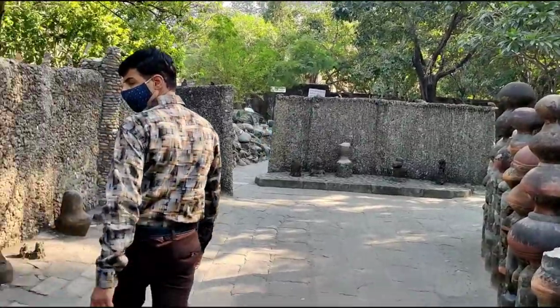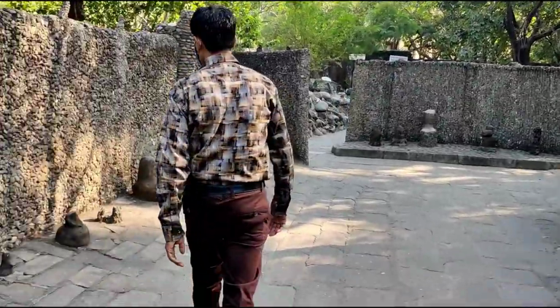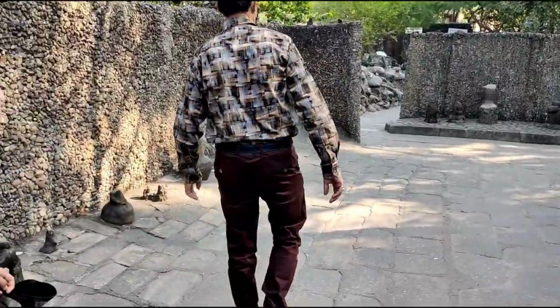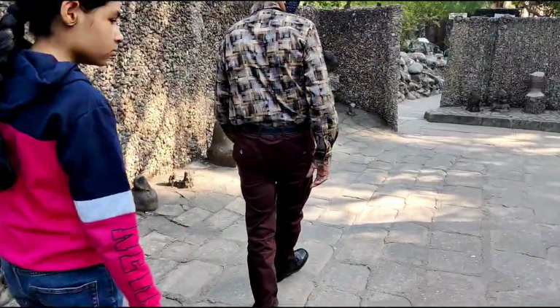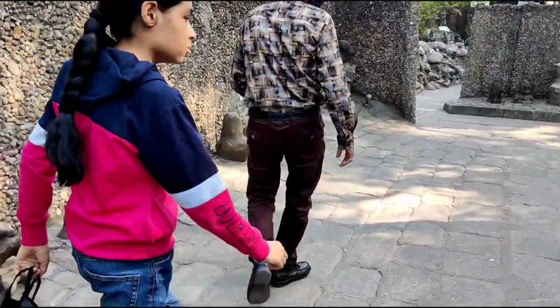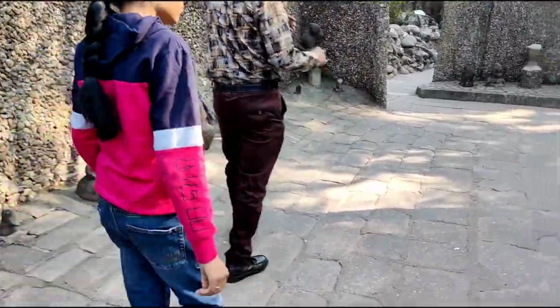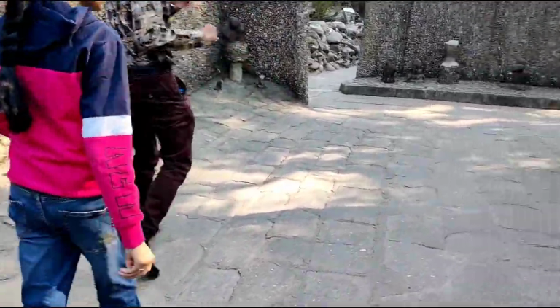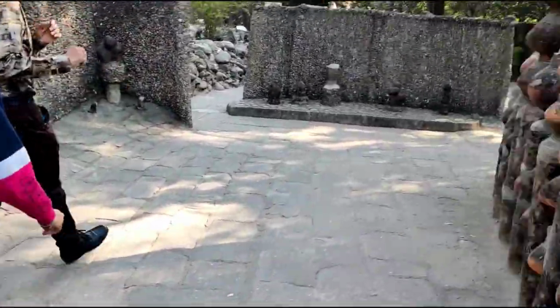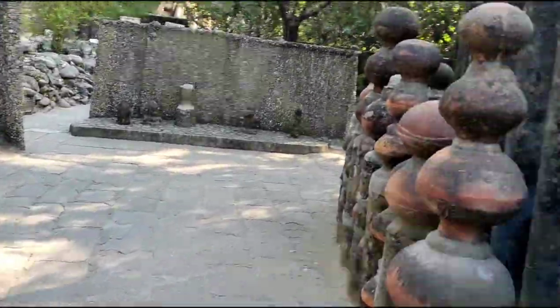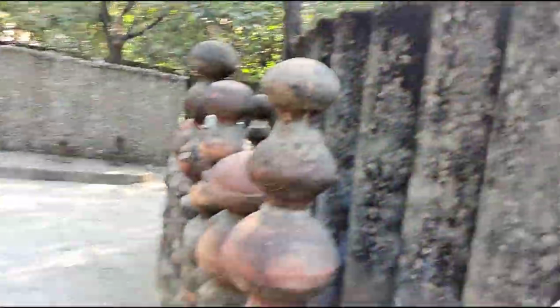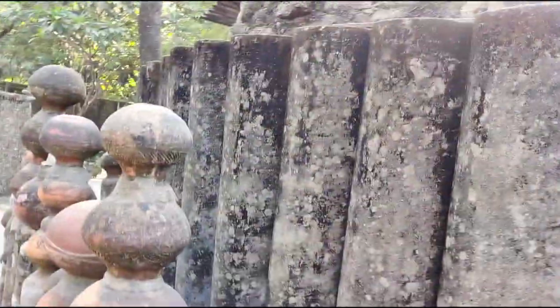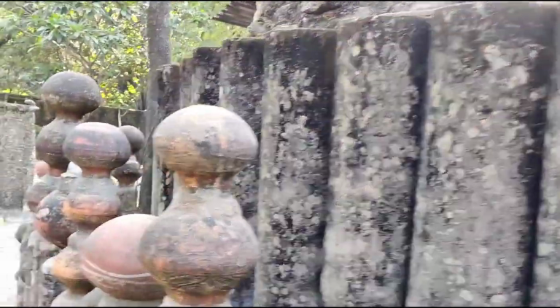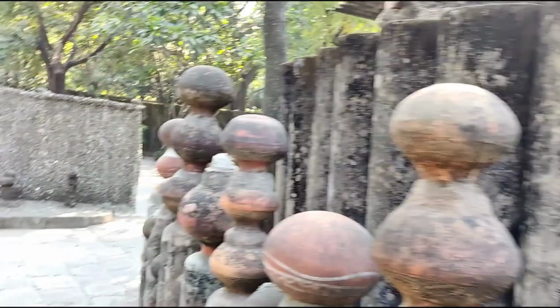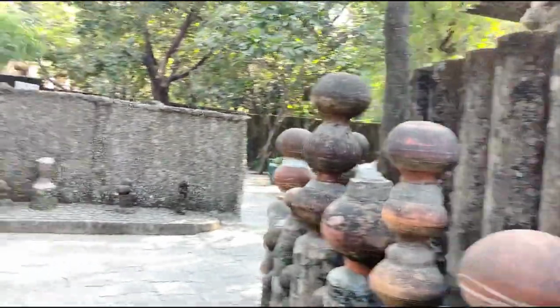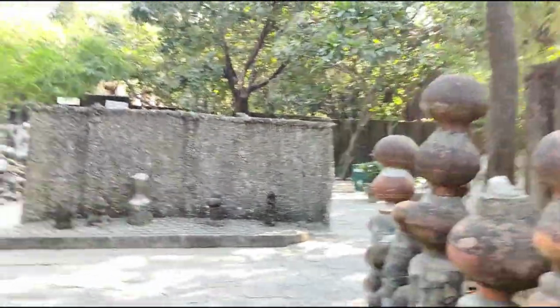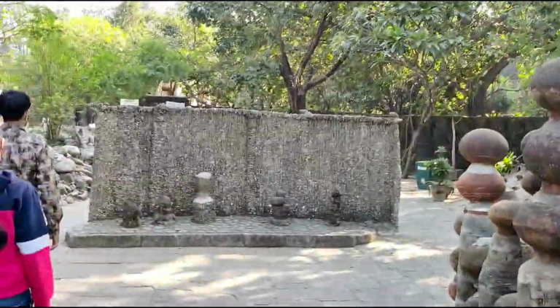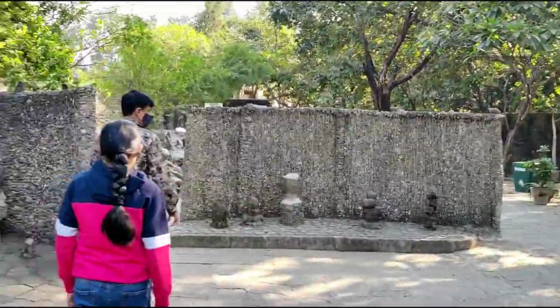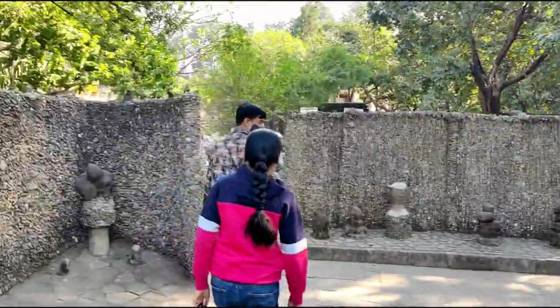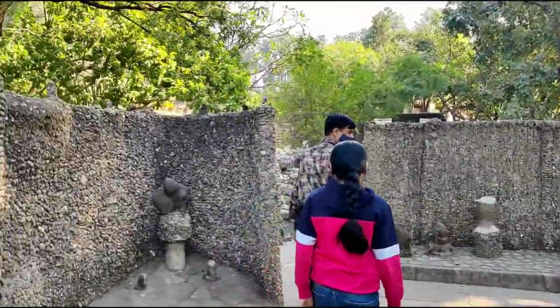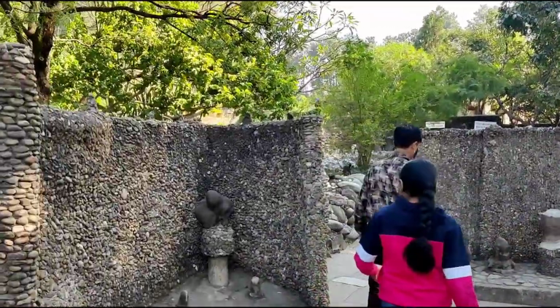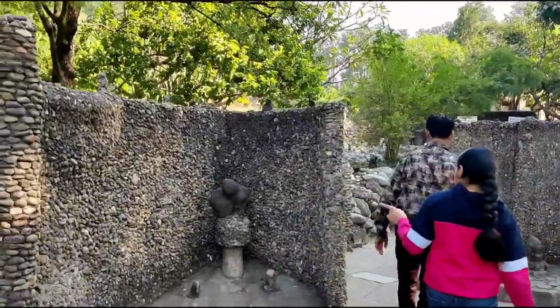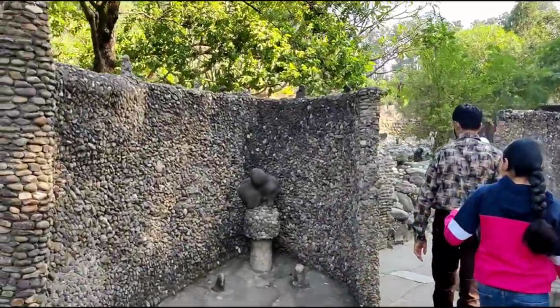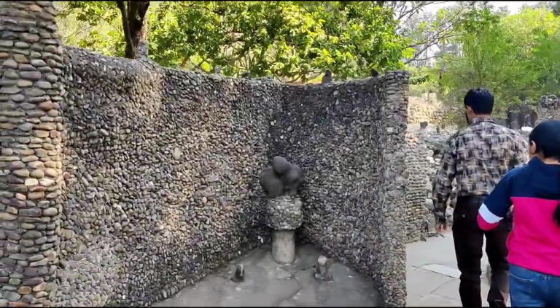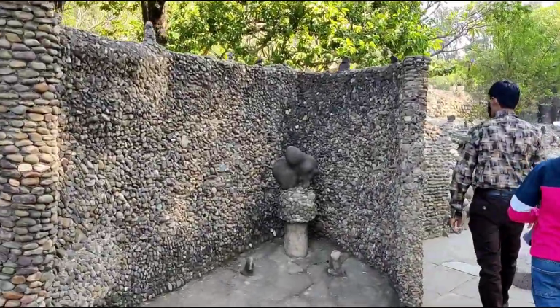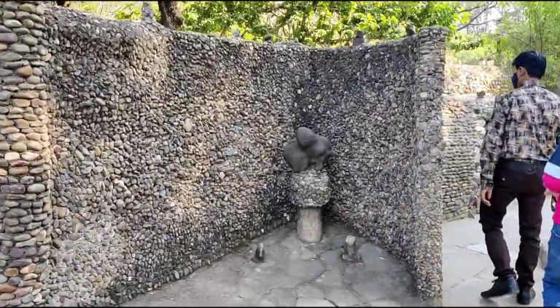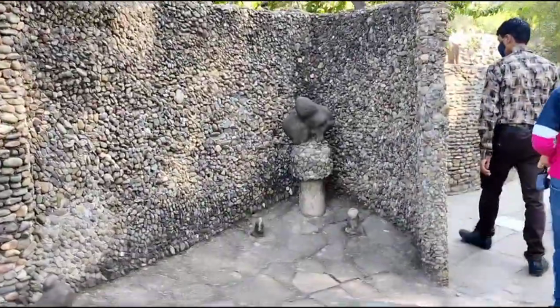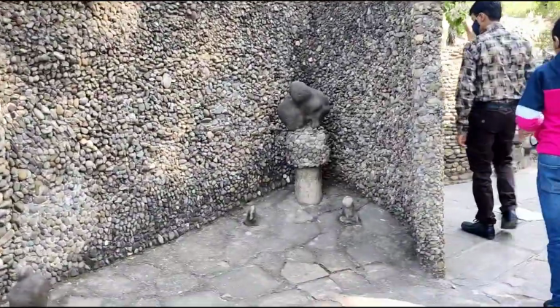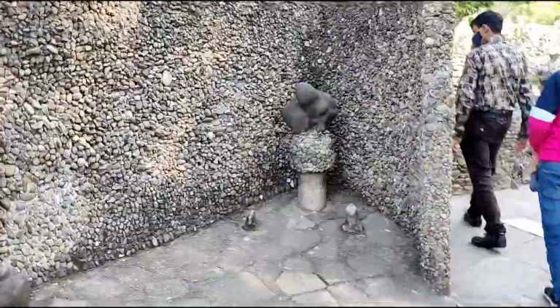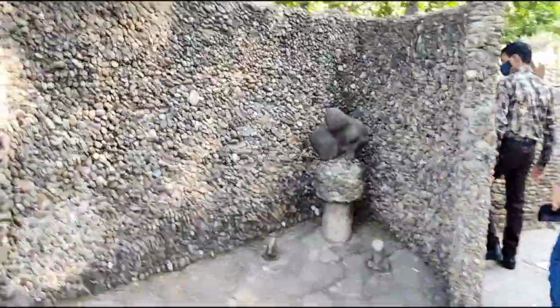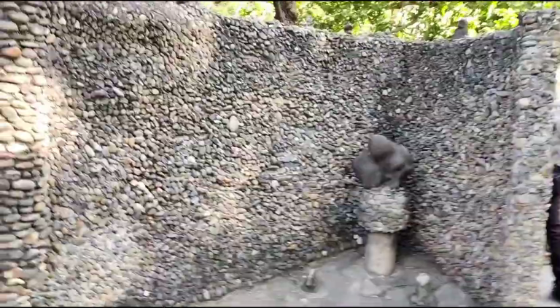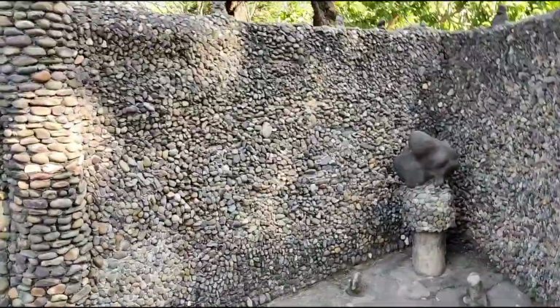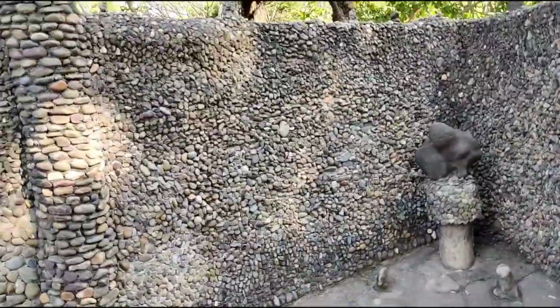This Rock Garden is also known as Nek Chand Saini's Rock Garden, after its founder Nek Chand Saini, who was a government official who started this garden secretly in his spare time in 1957.